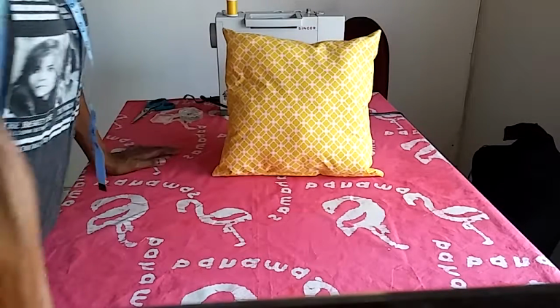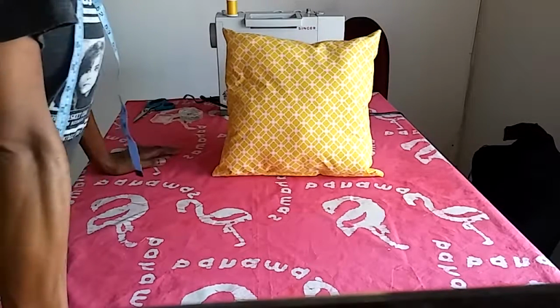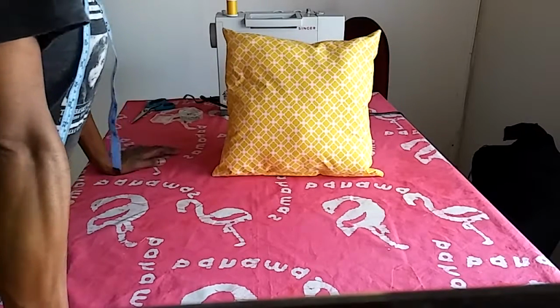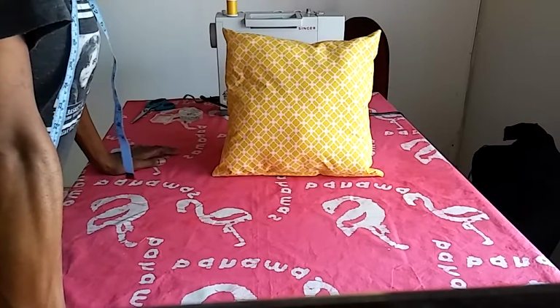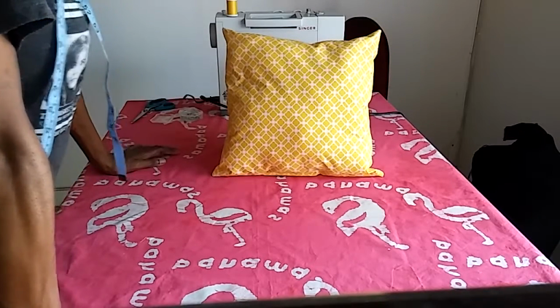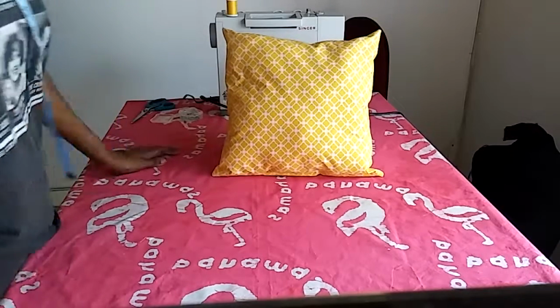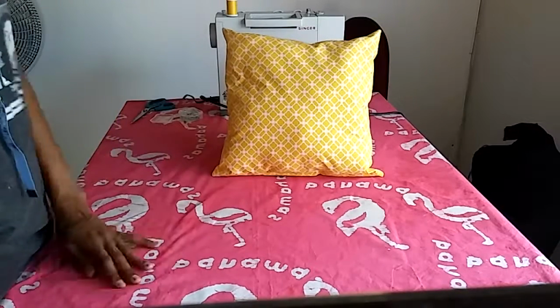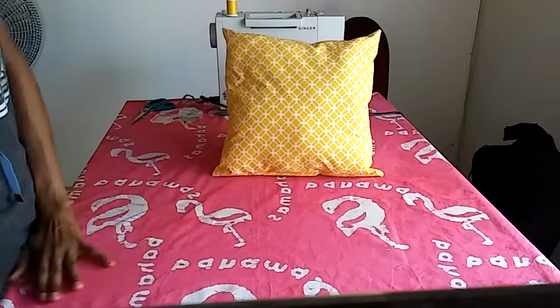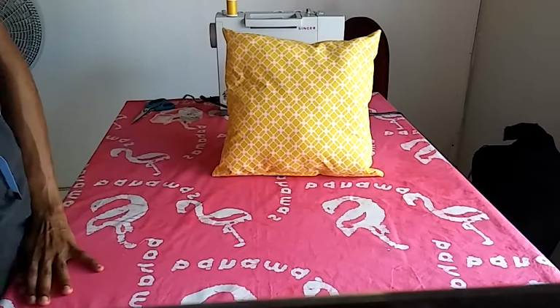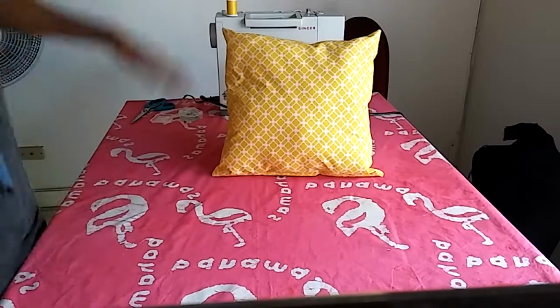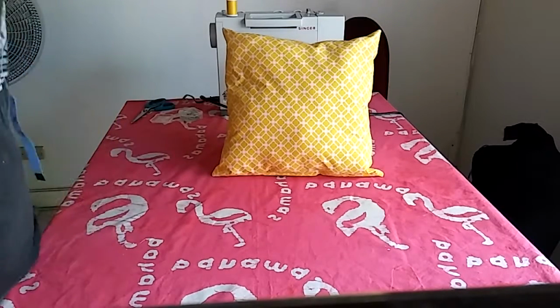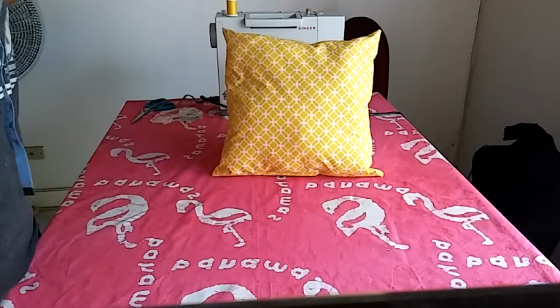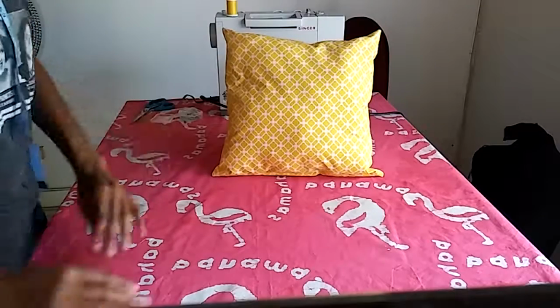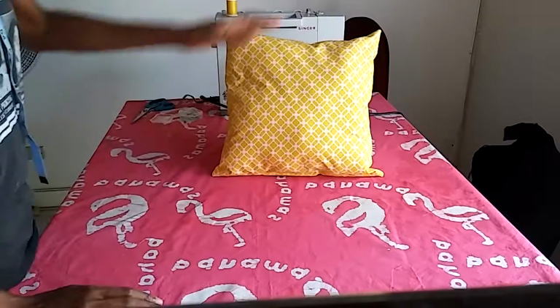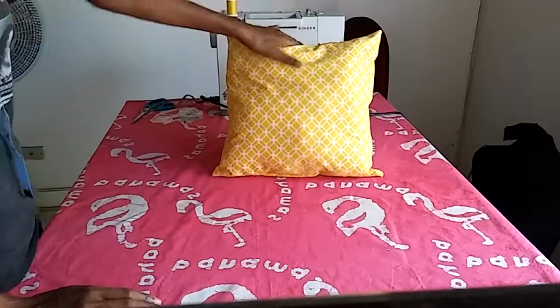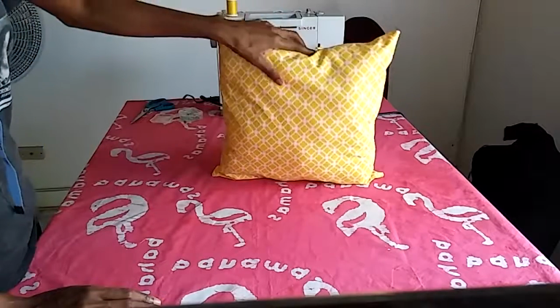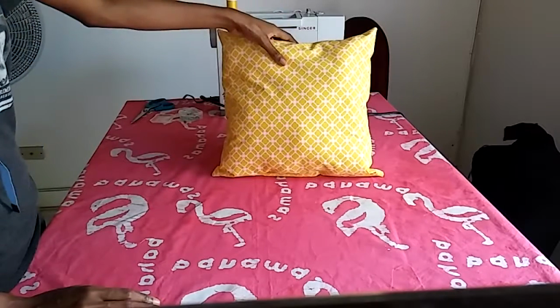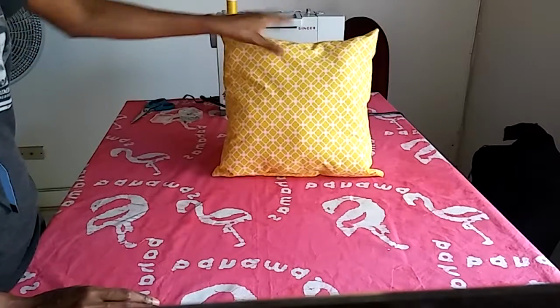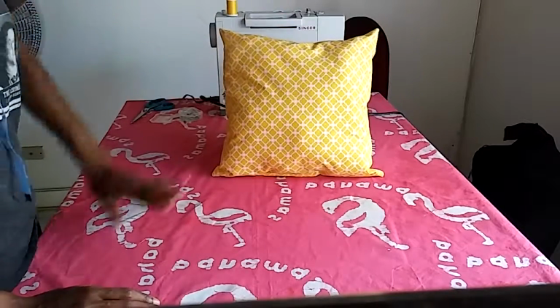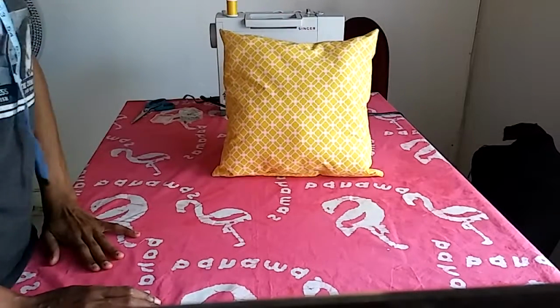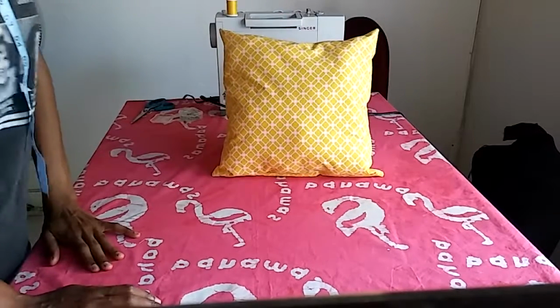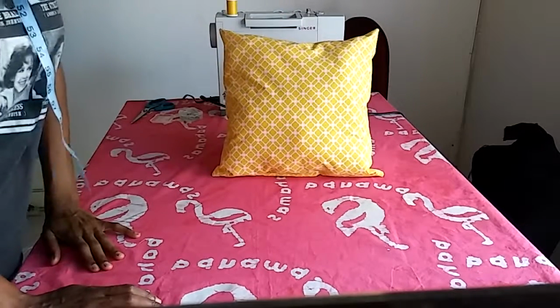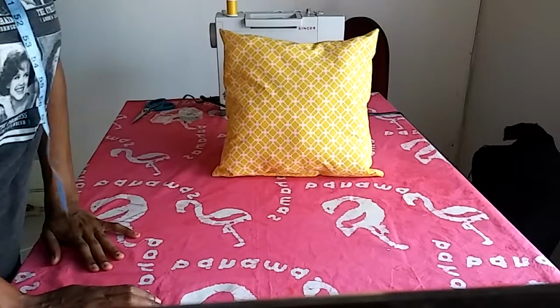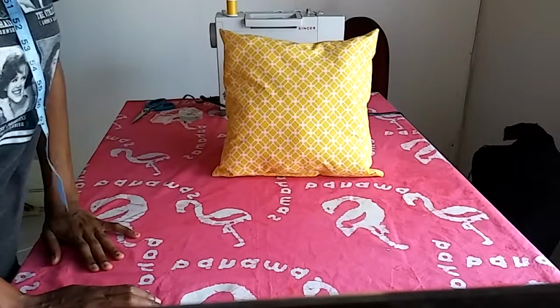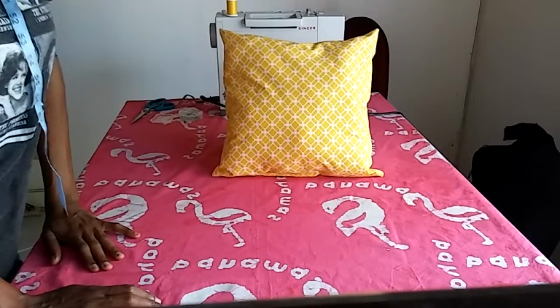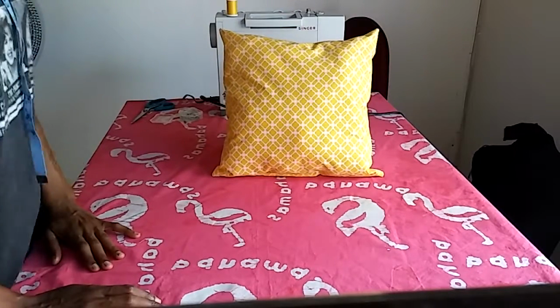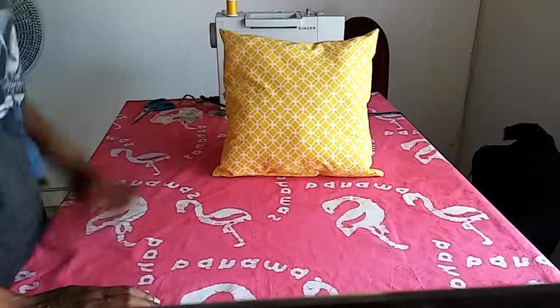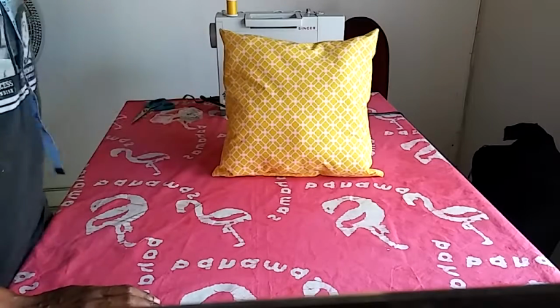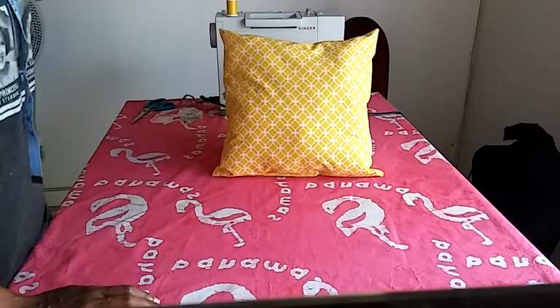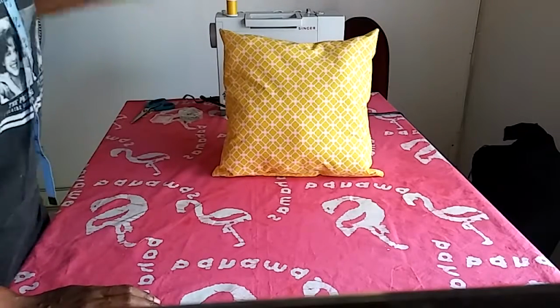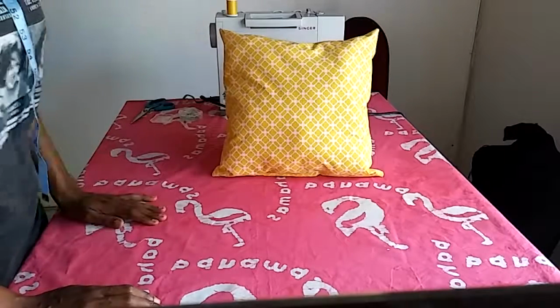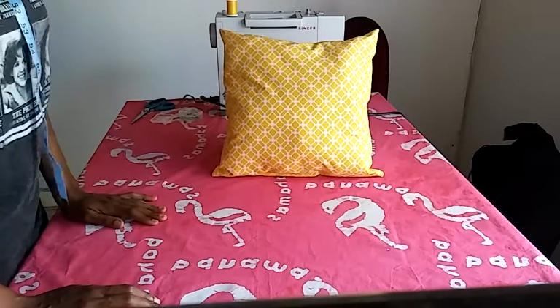Easy to sew pillow DIY! When you sew your pillow, please share — it's beautiful and fun, a great project to do when you have some time. Happy sewing!